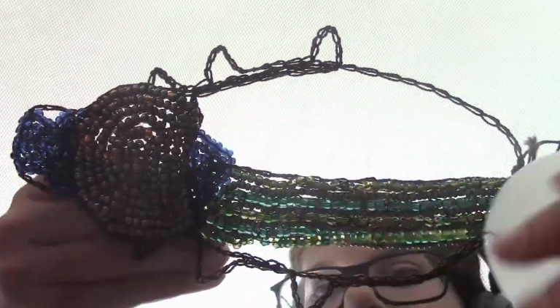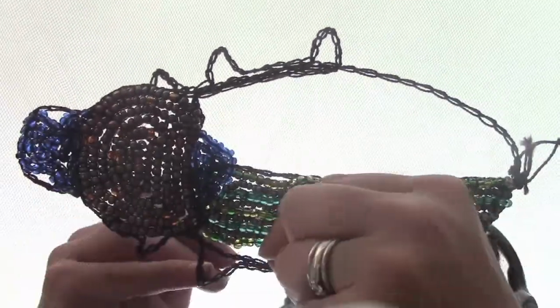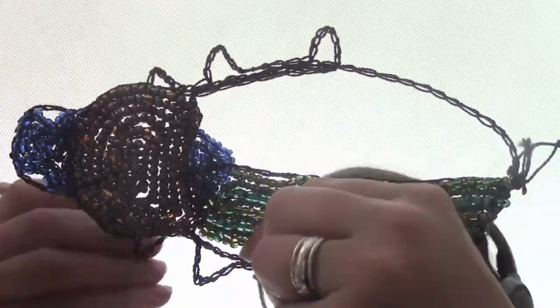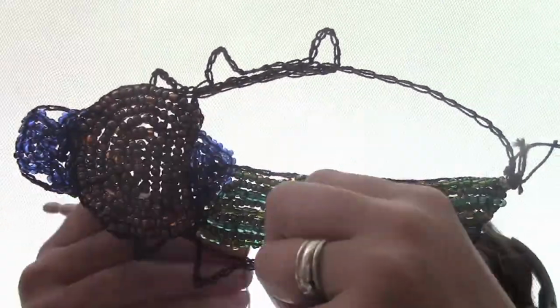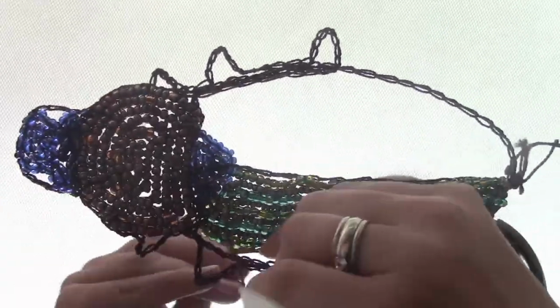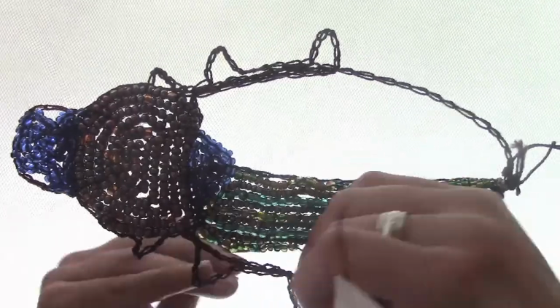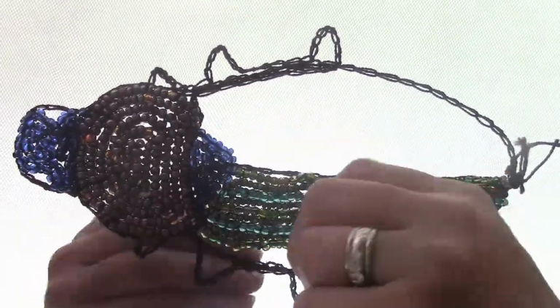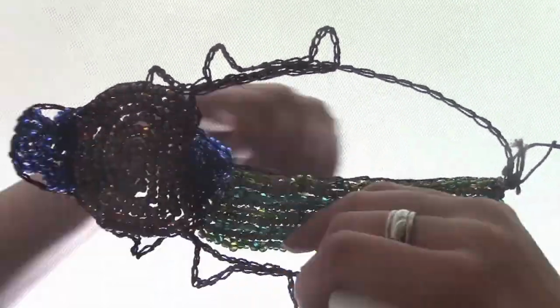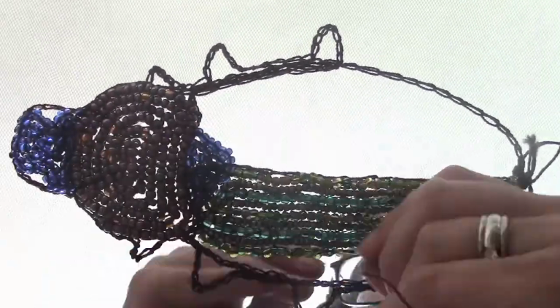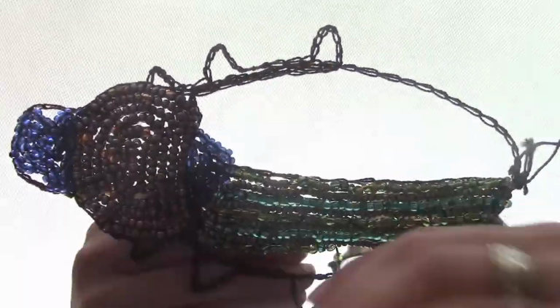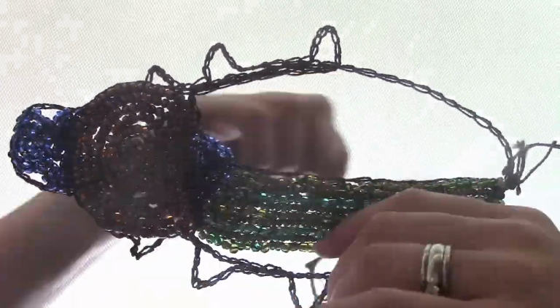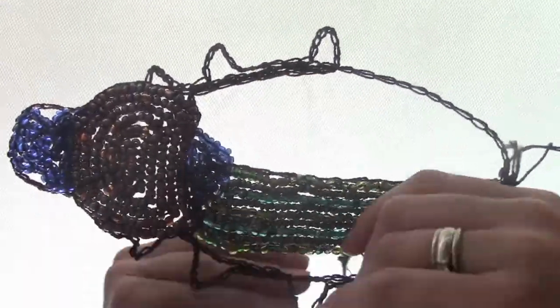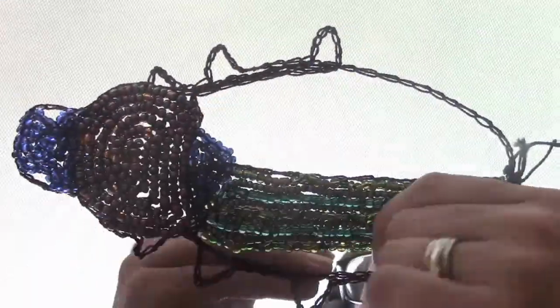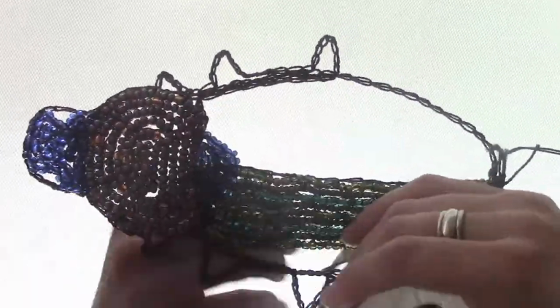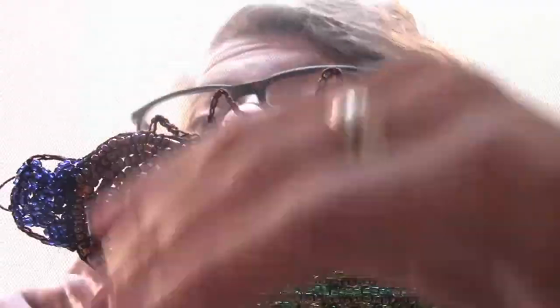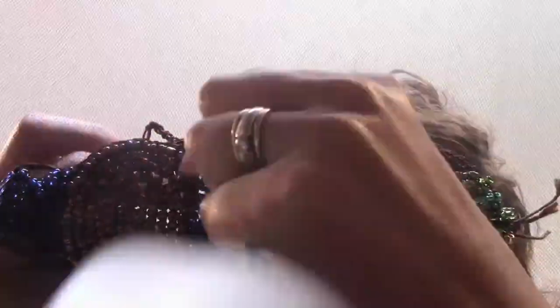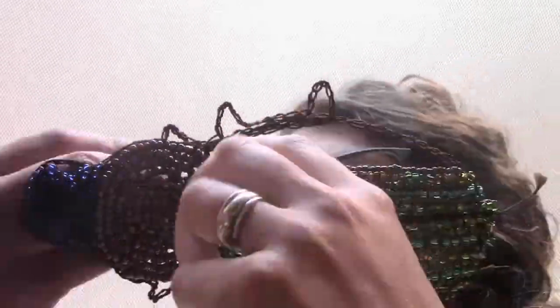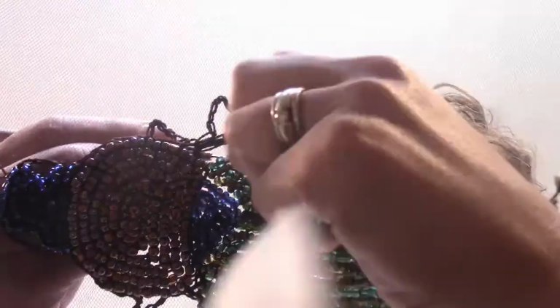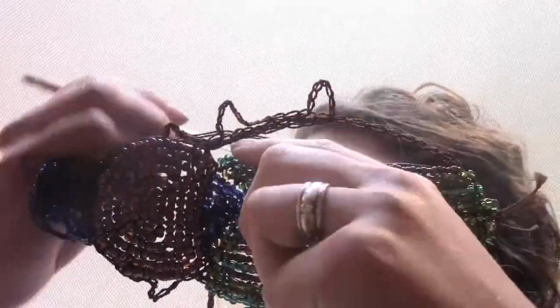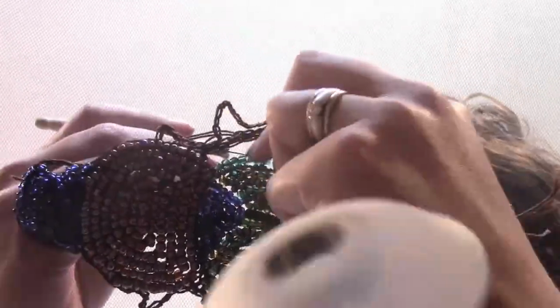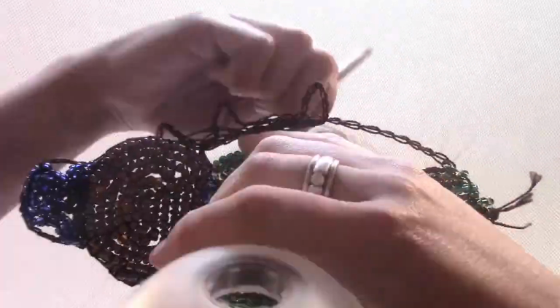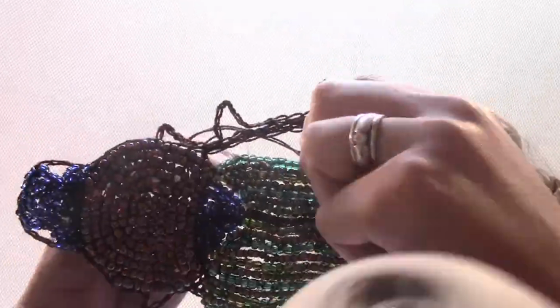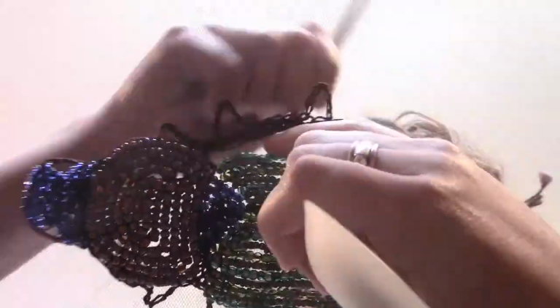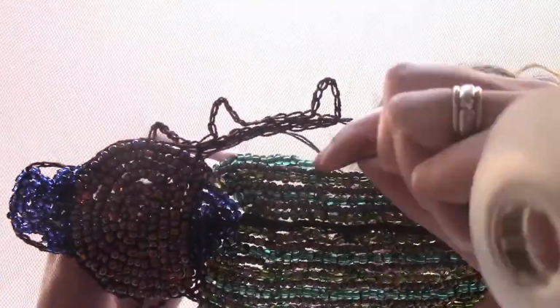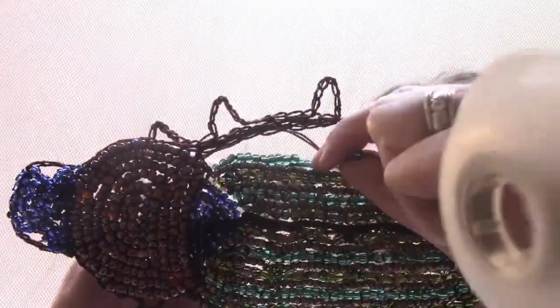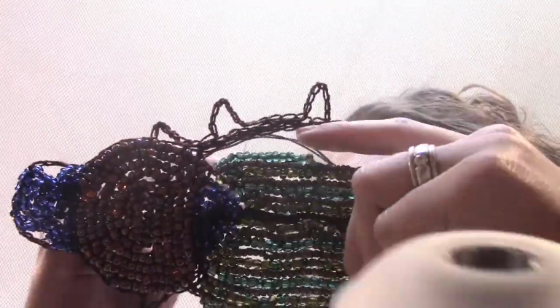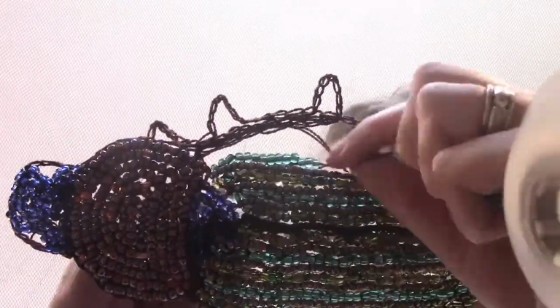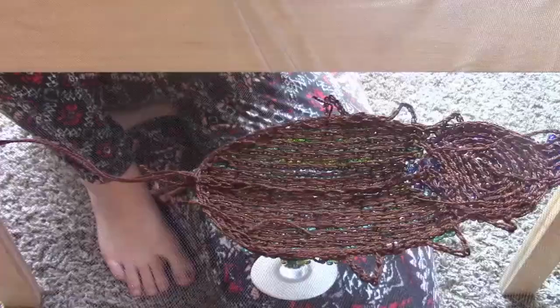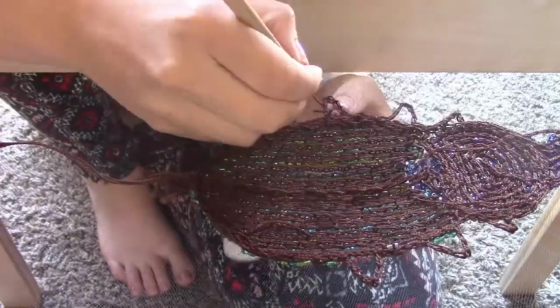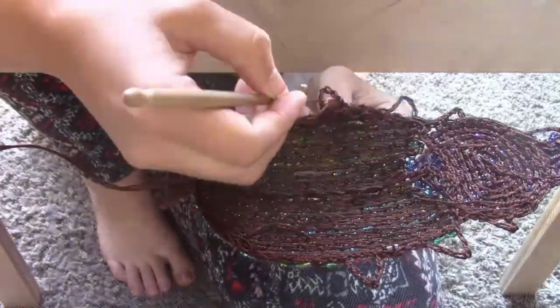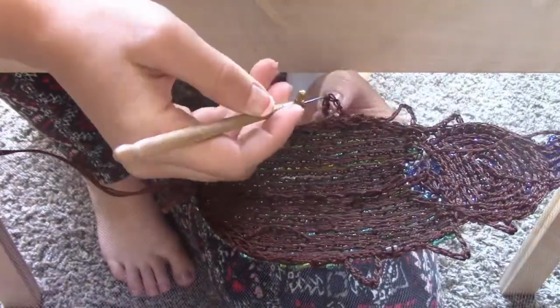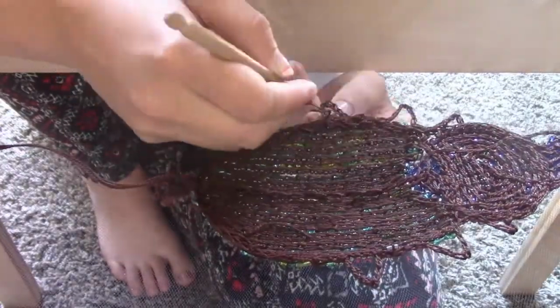The hardest part was the back part. I wanted to create stripes, so I first used a light green colored bead for the first line and then a smaller dark silver bead for the next line.